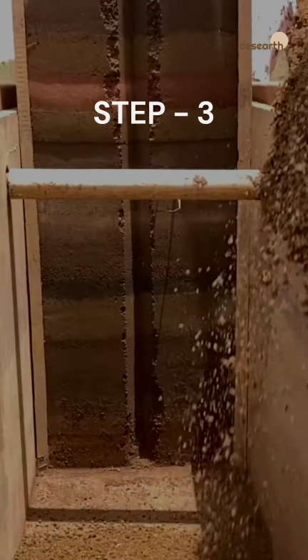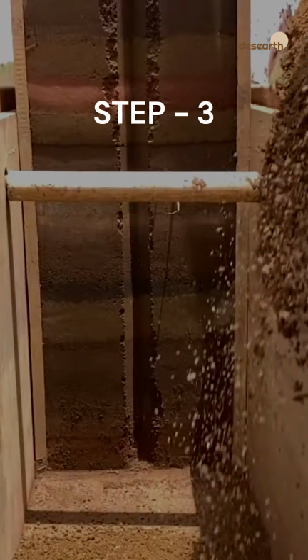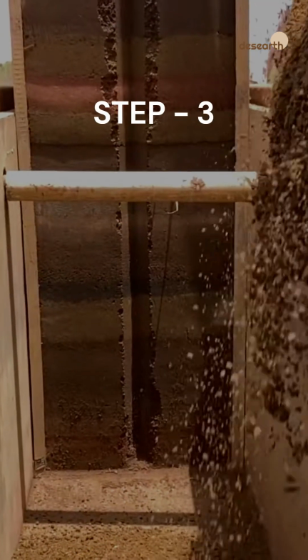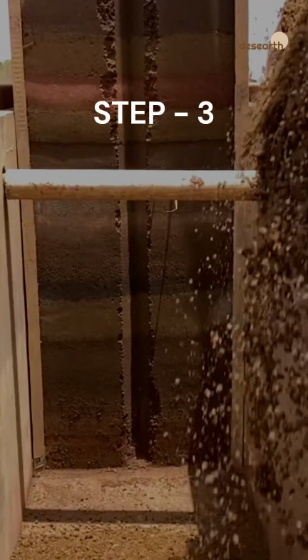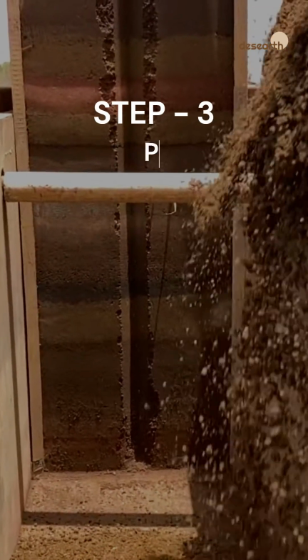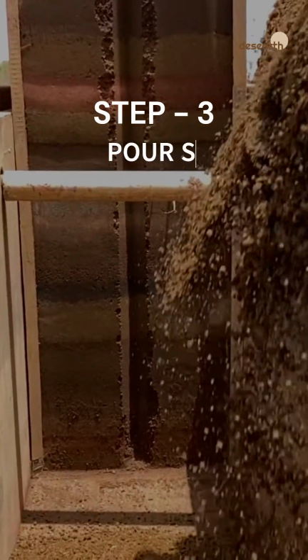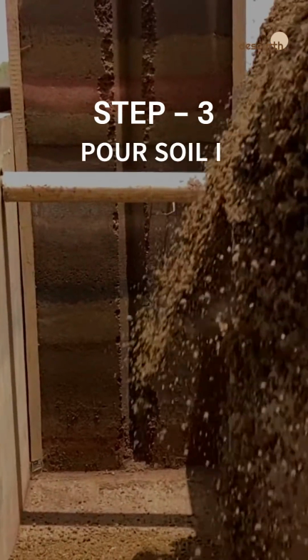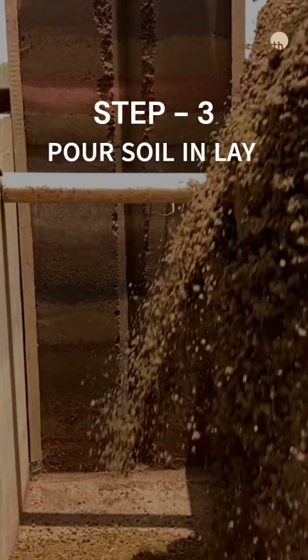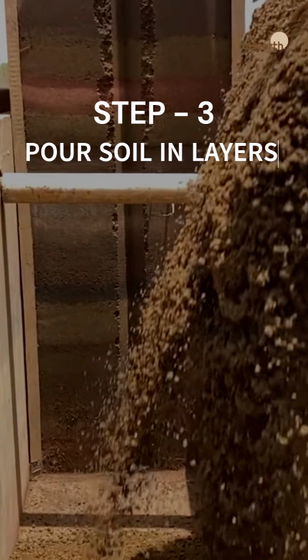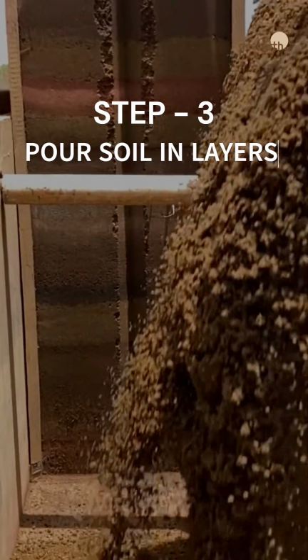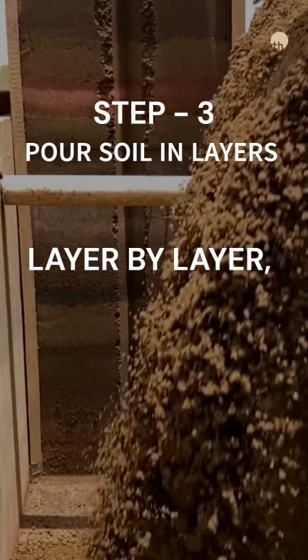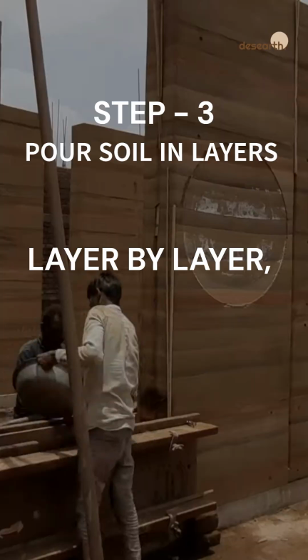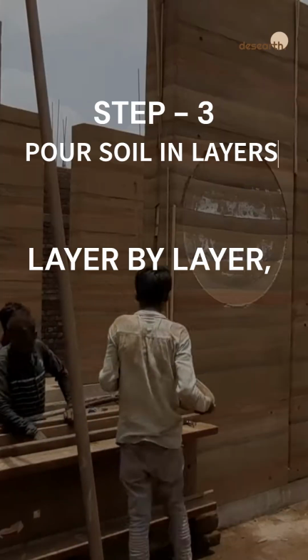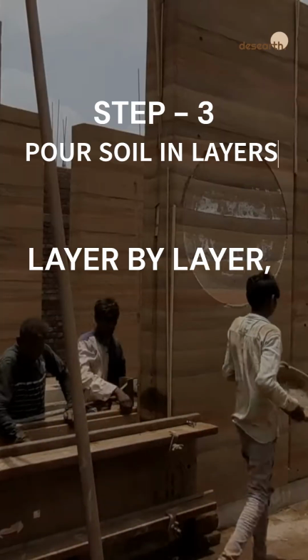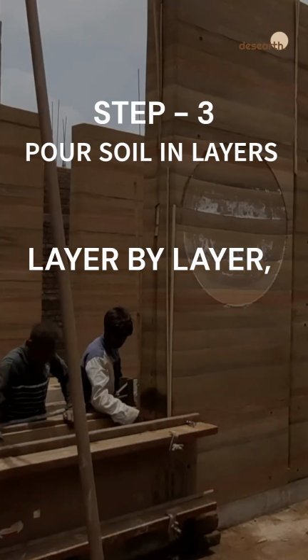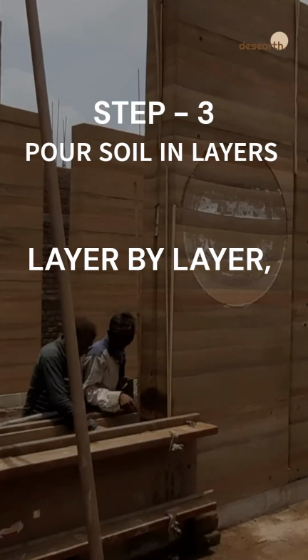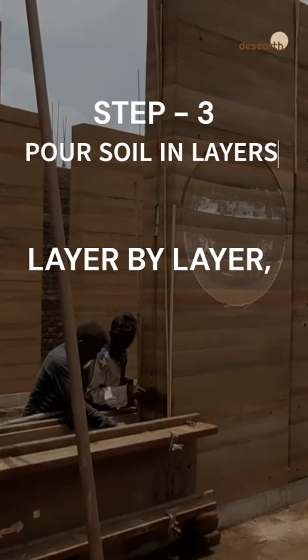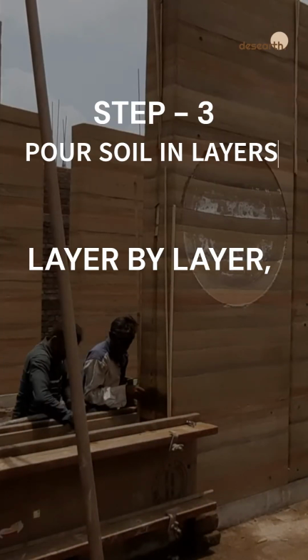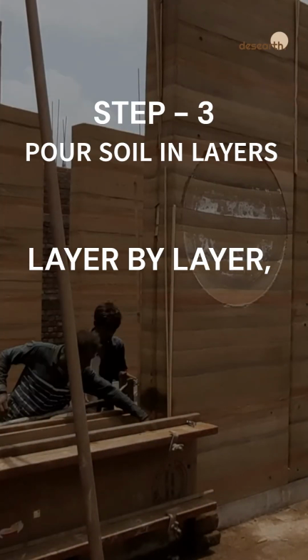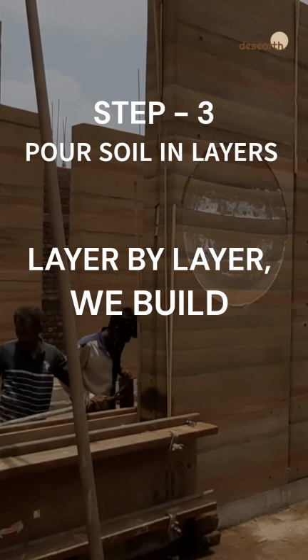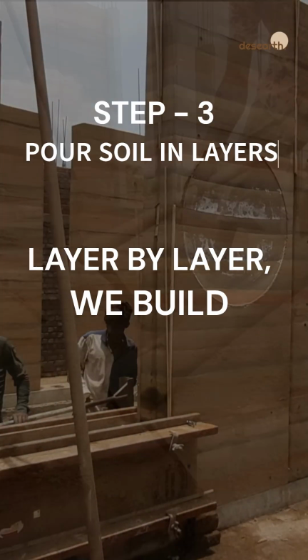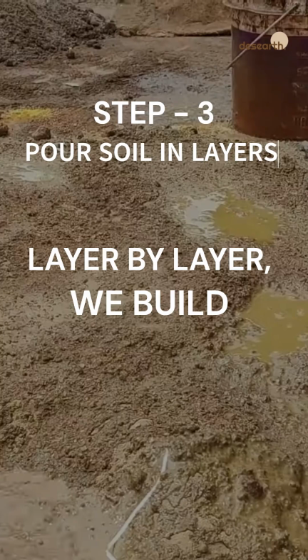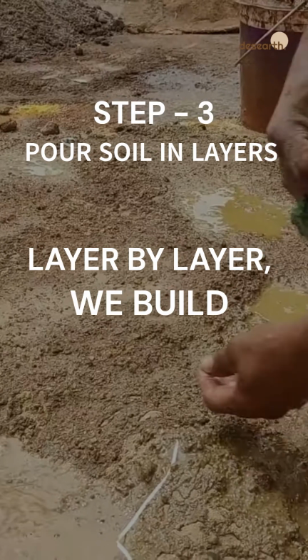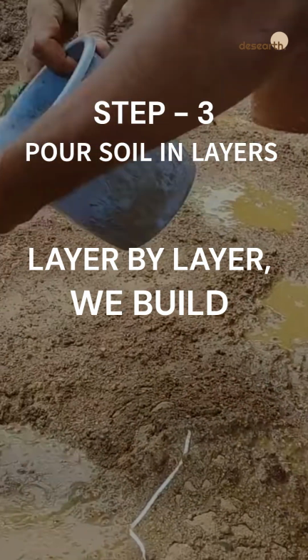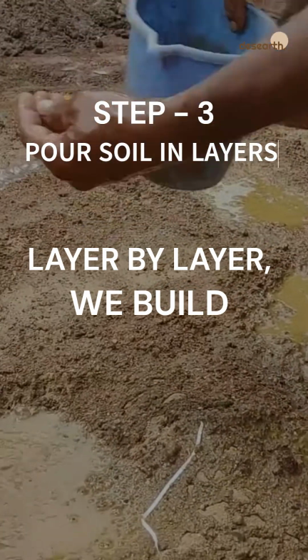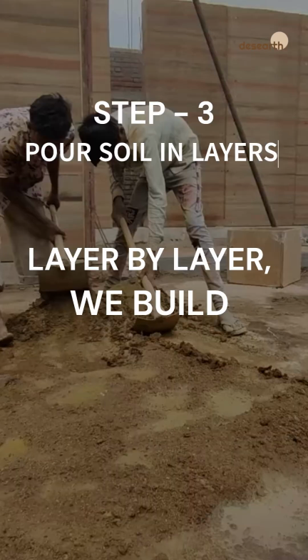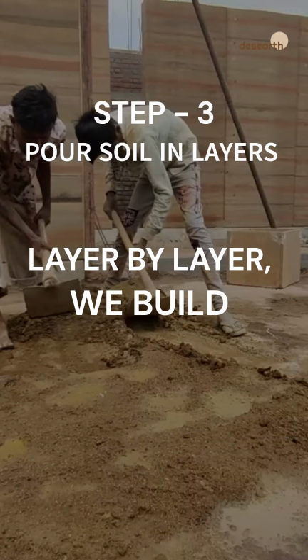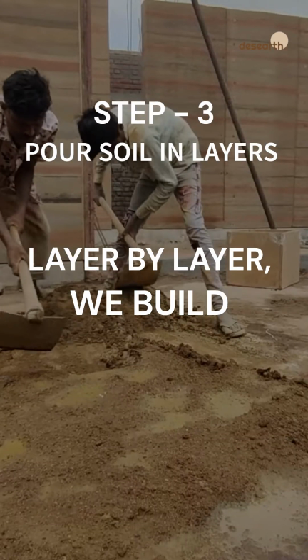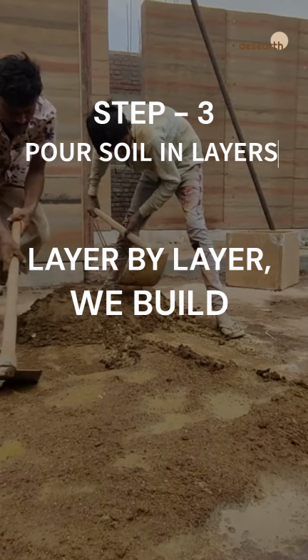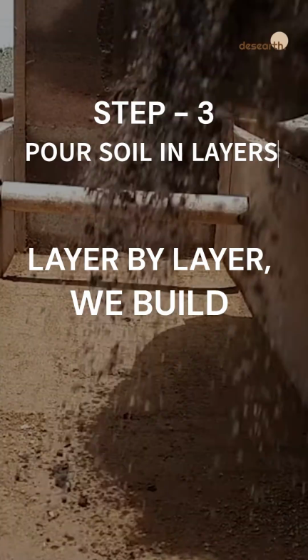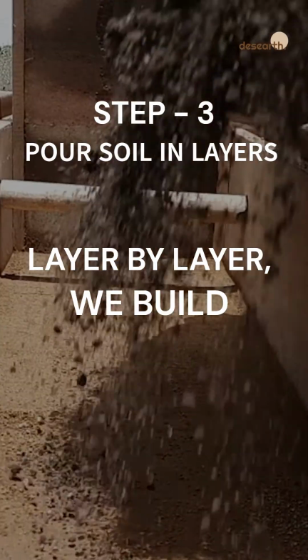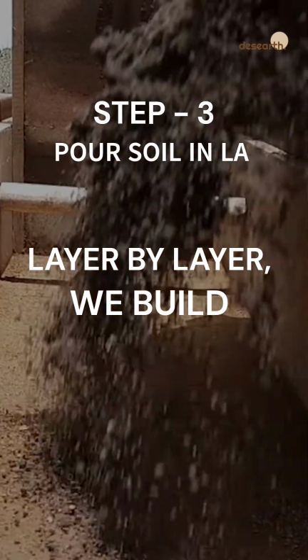Step 3: Pour soil in layers. Each layer is spread evenly, about 10 to 15 cm thick, before compaction.